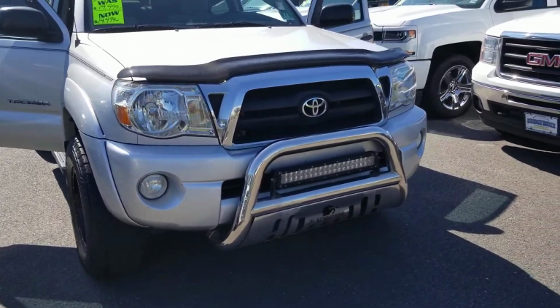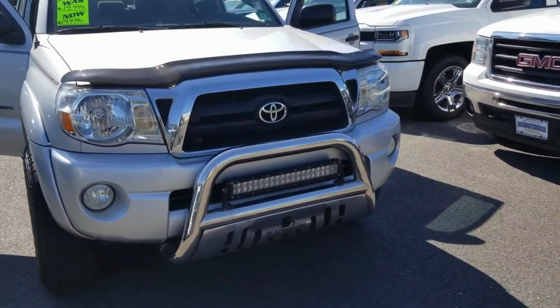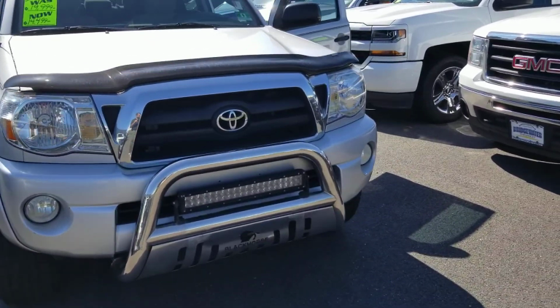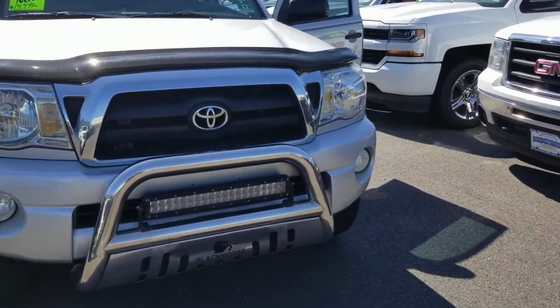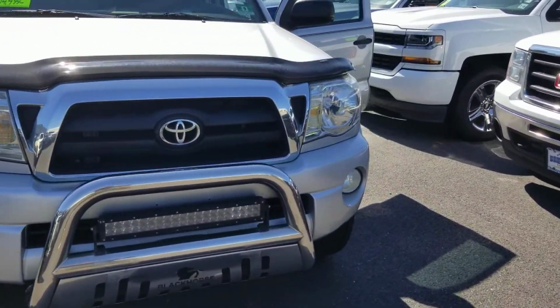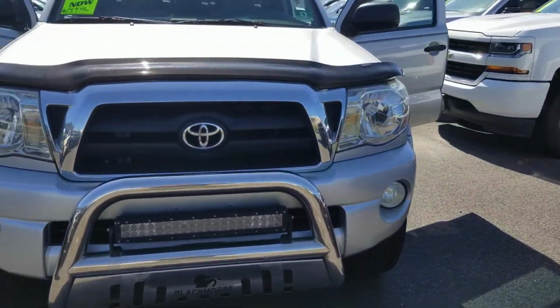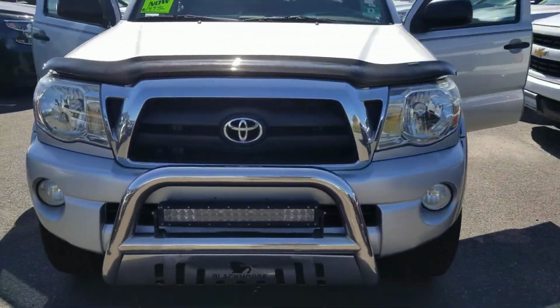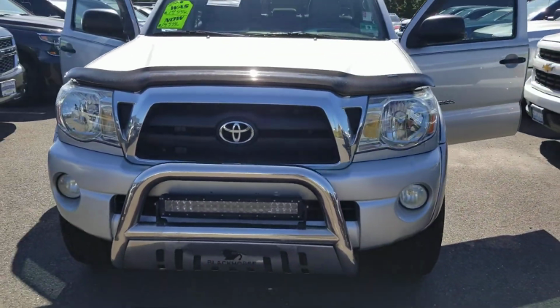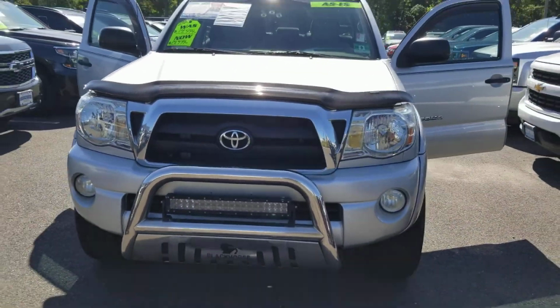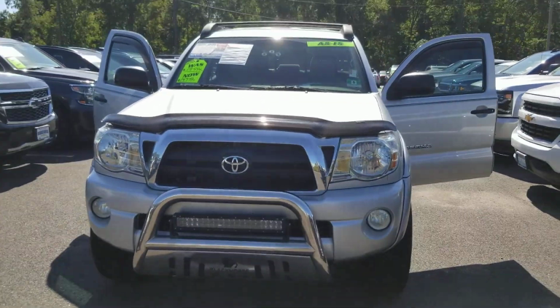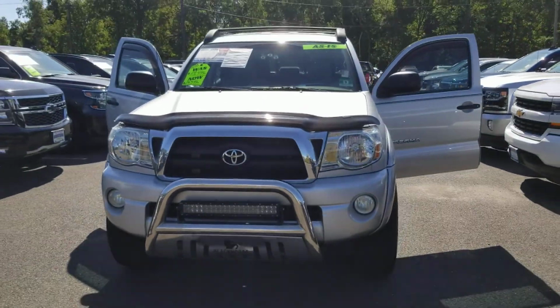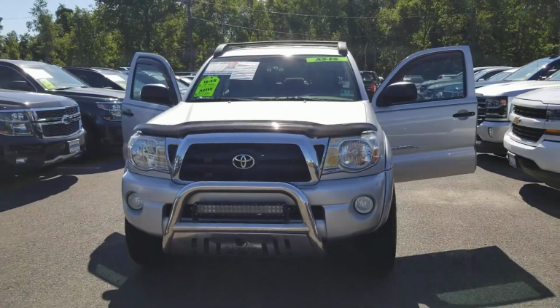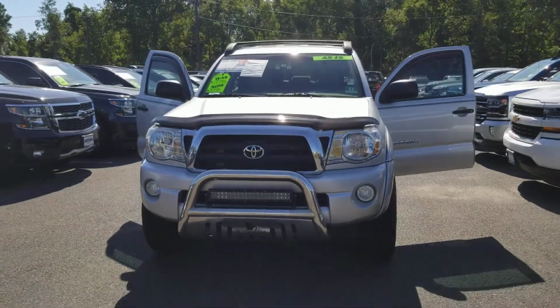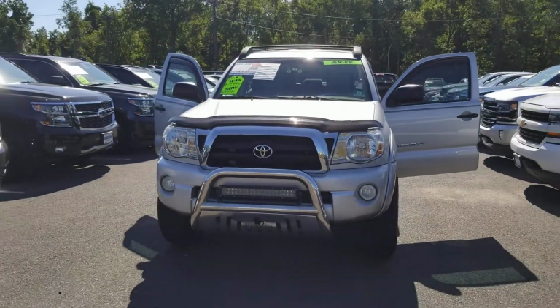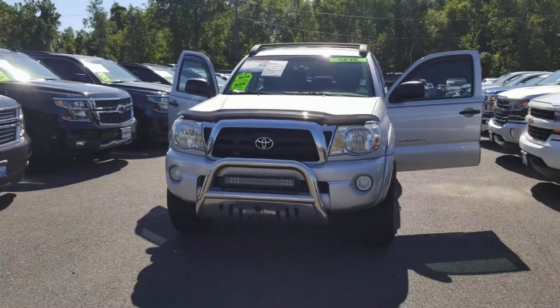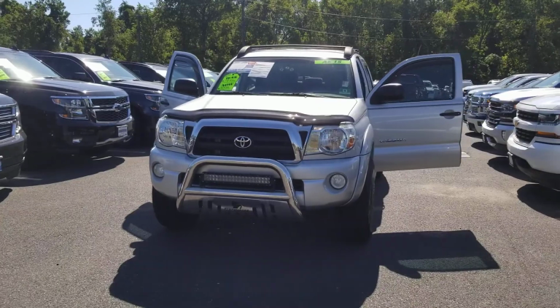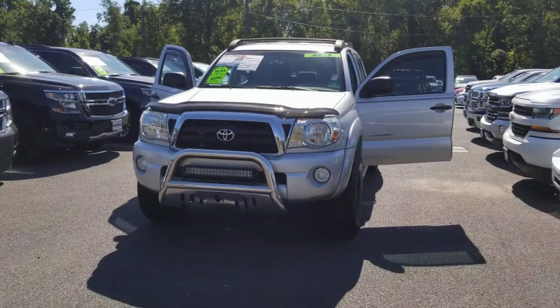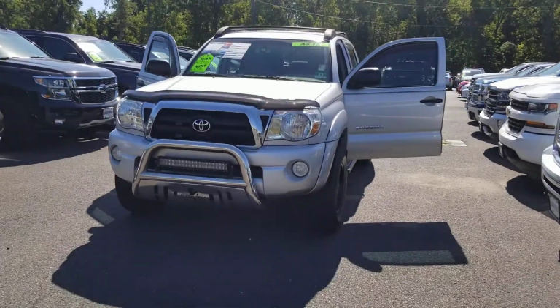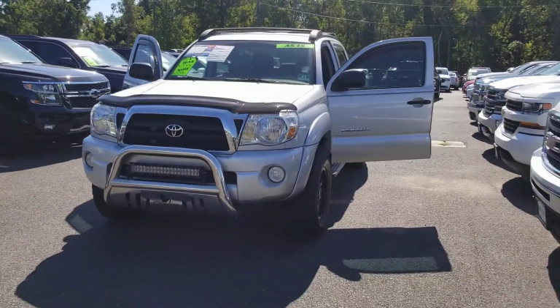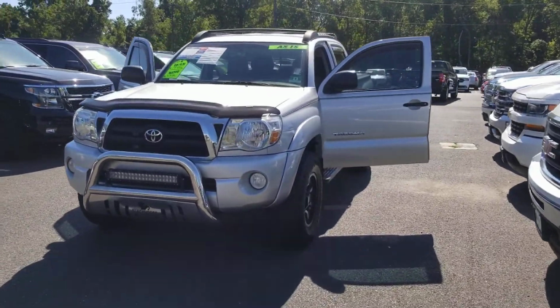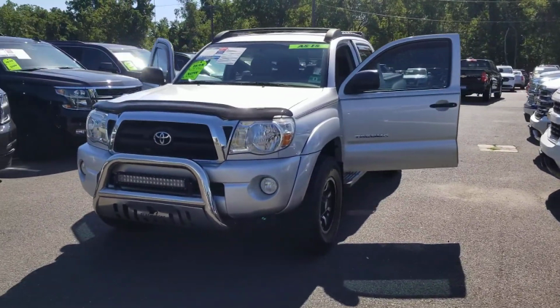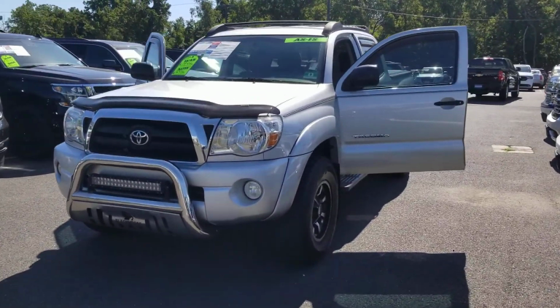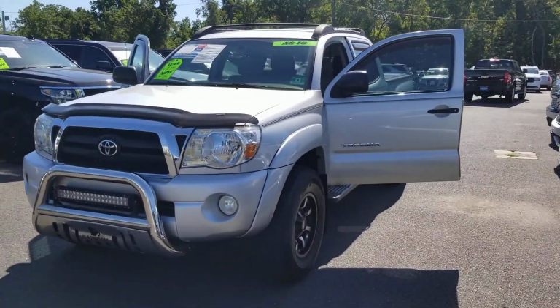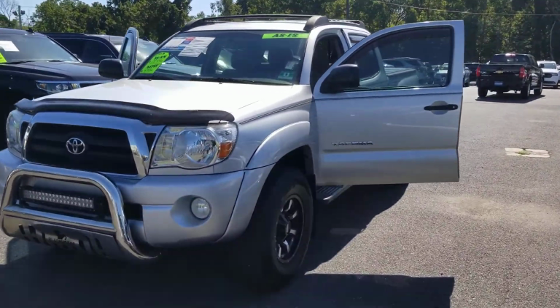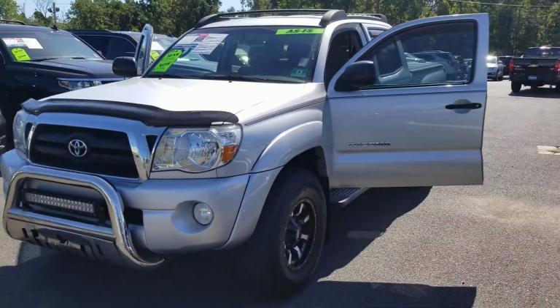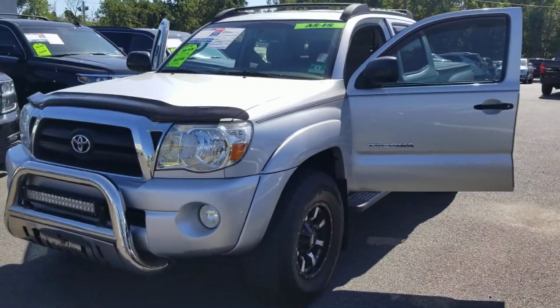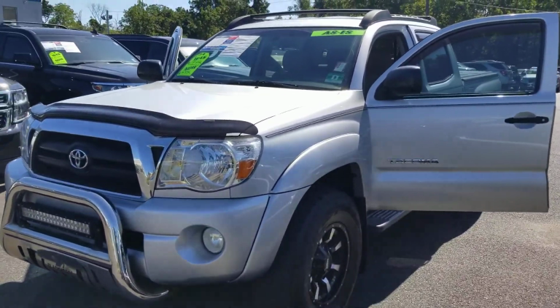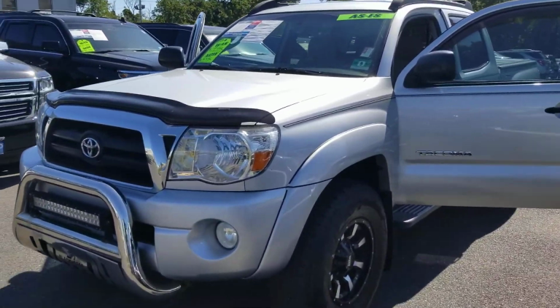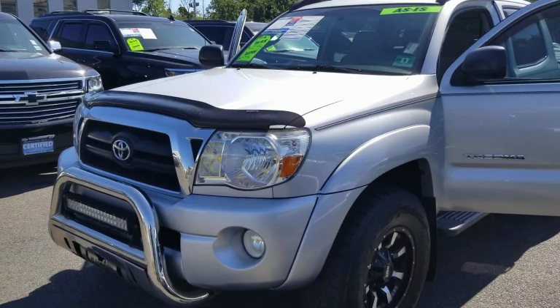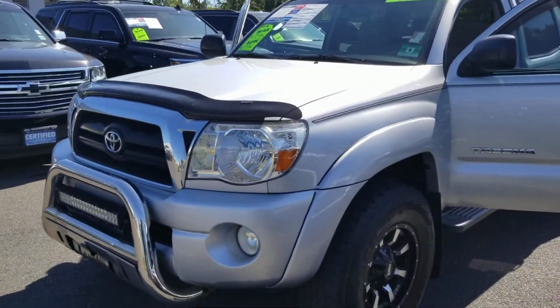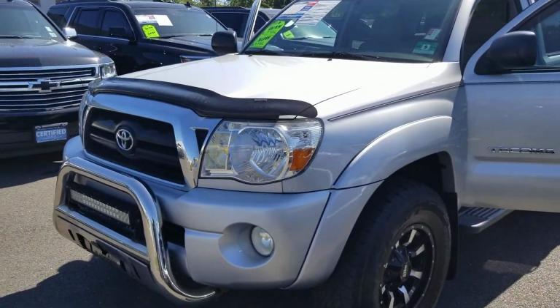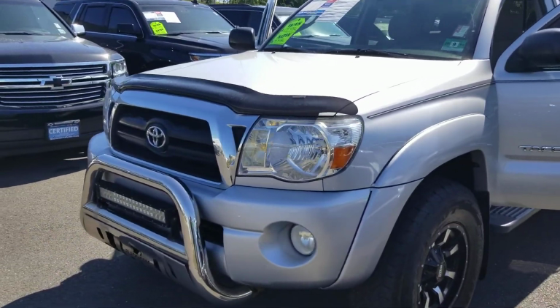But take a look at this truck. It's a very nice looking truck — super clean, looks super aggressive. It's the TRD, so it's the off-road.